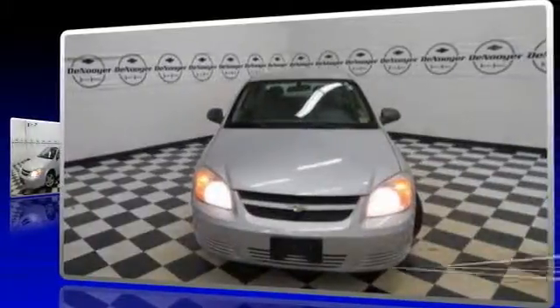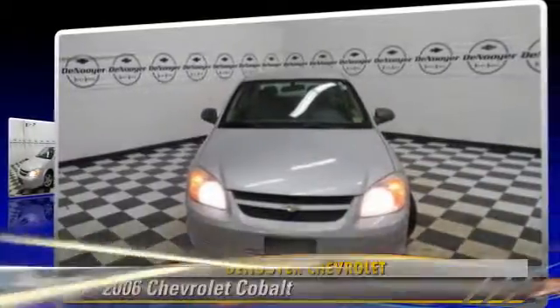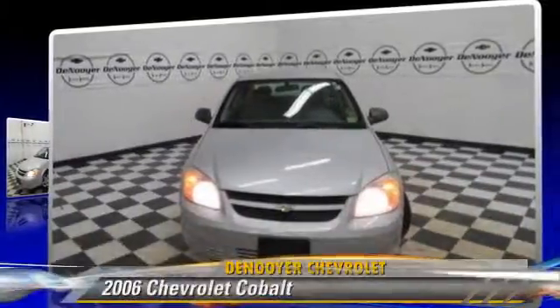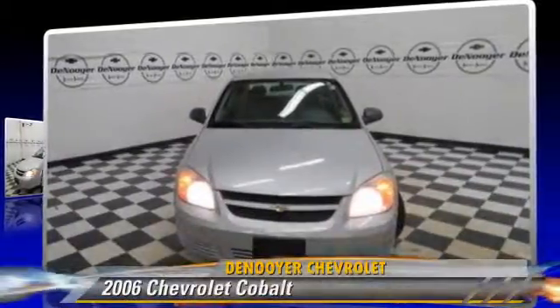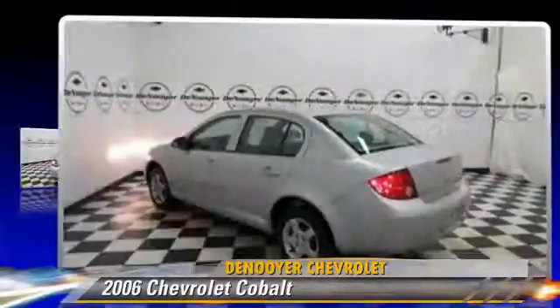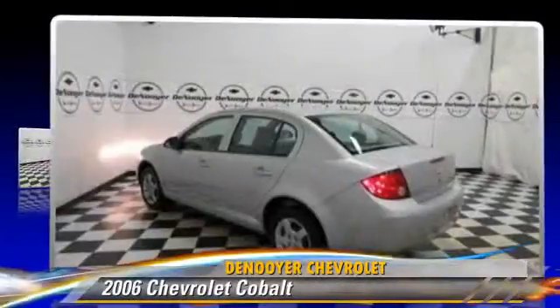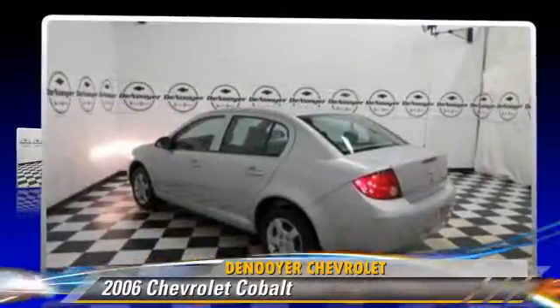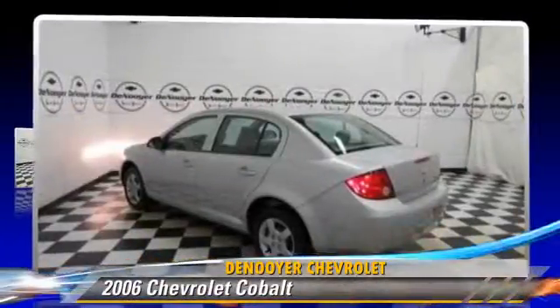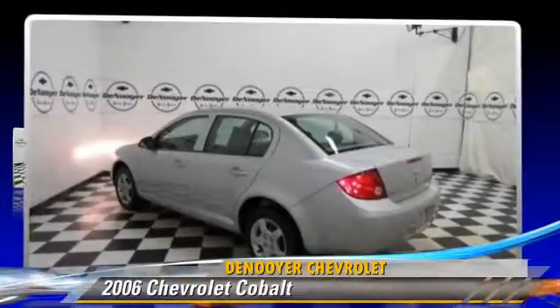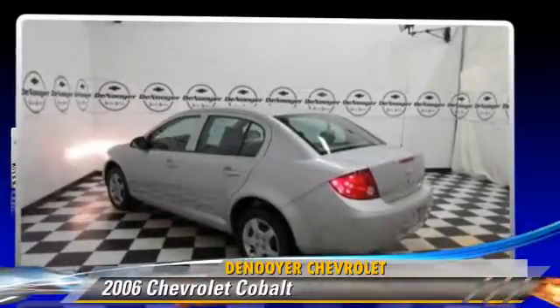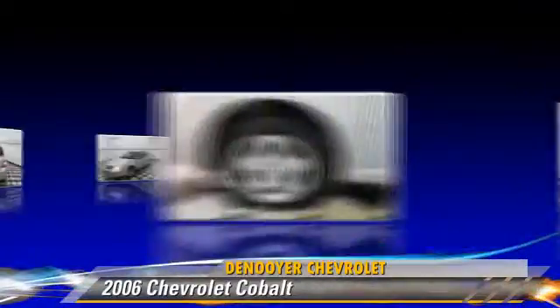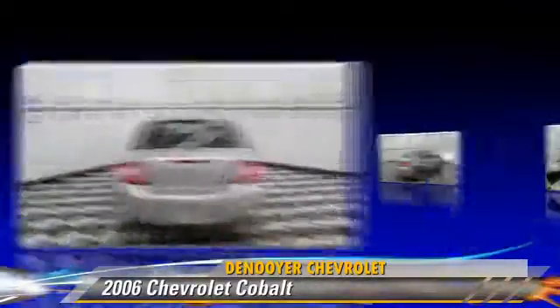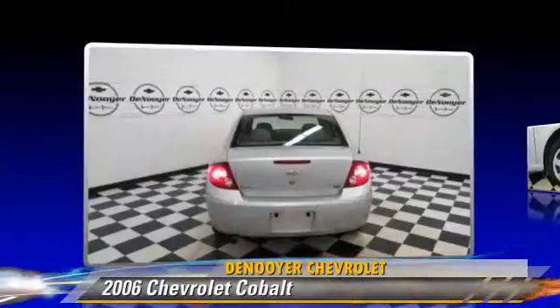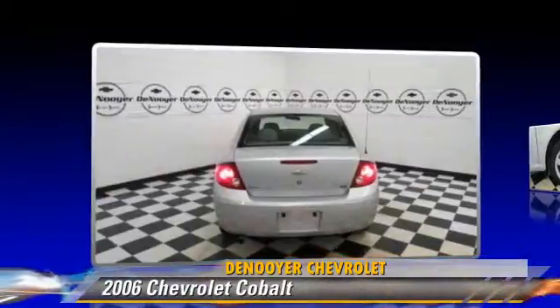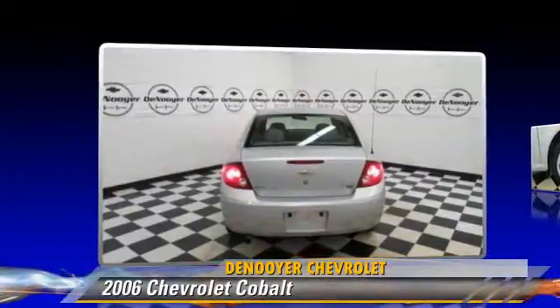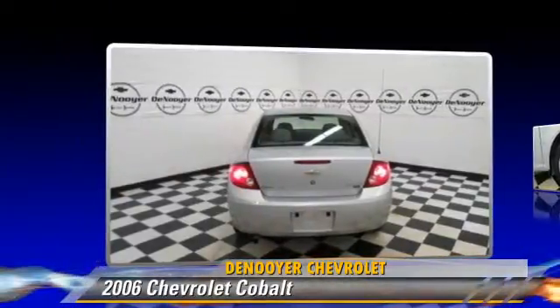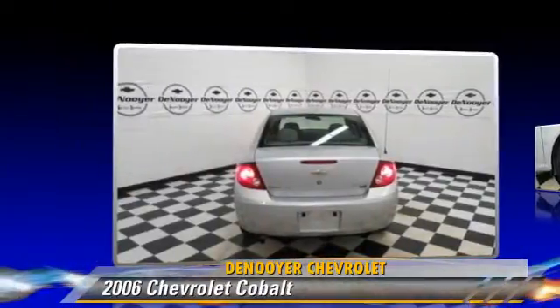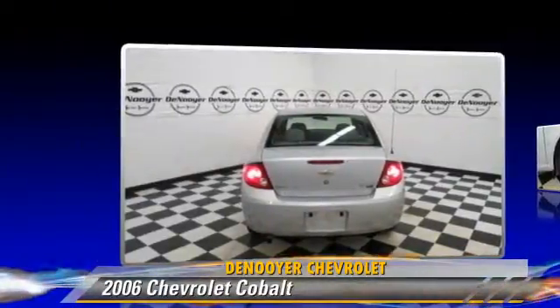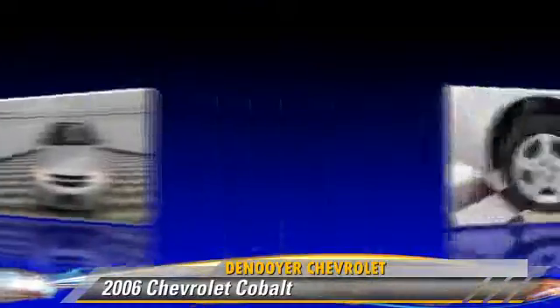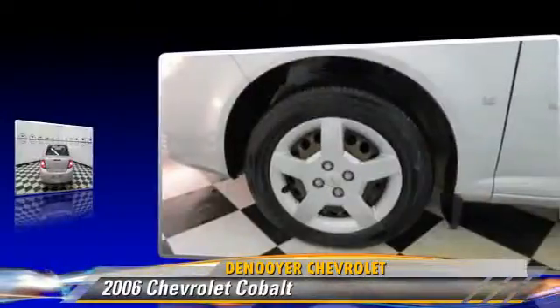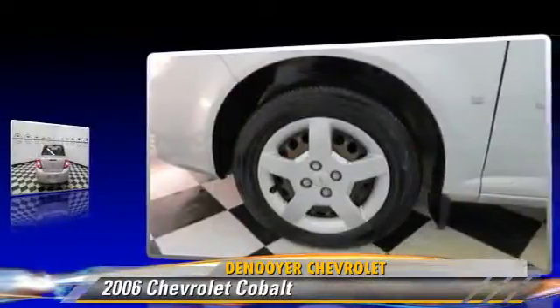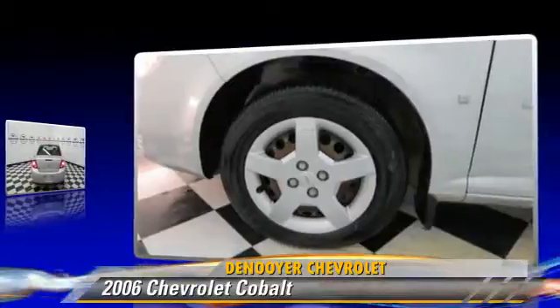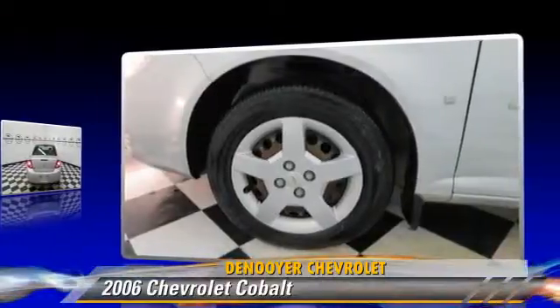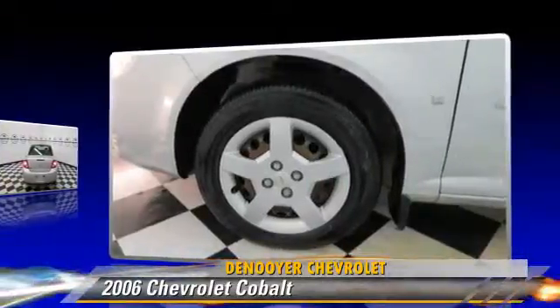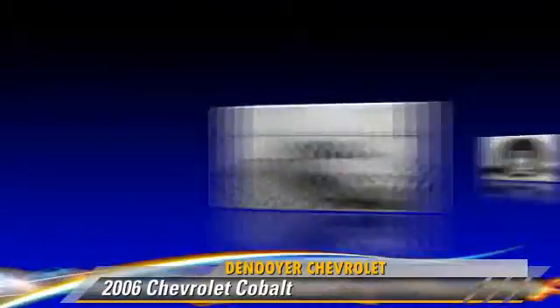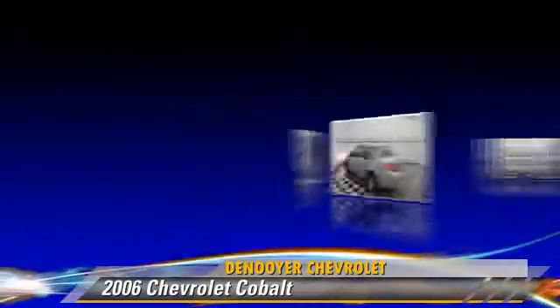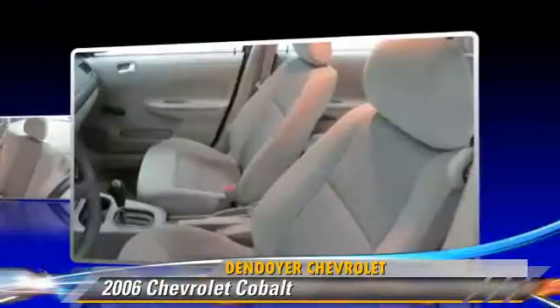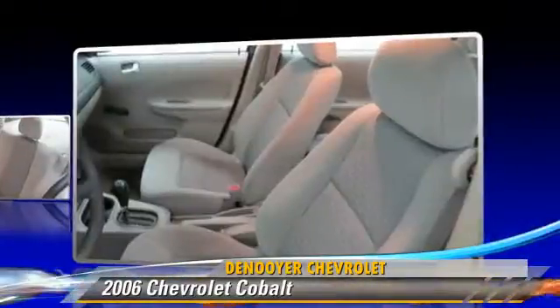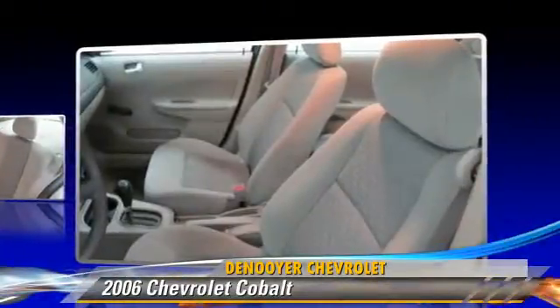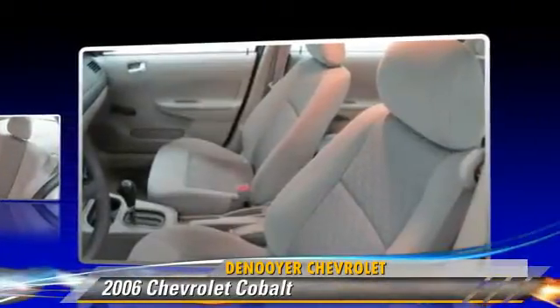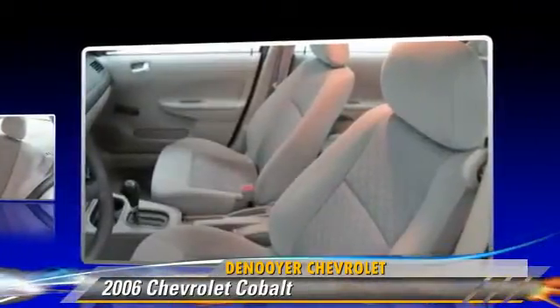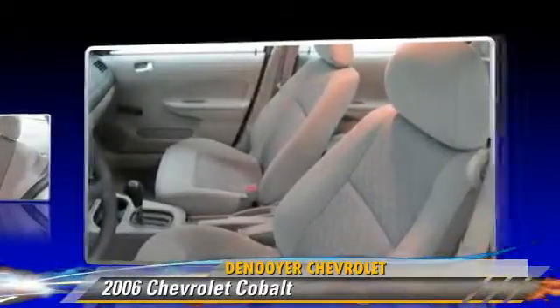The 2006 Chevrolet Cobalt, powered by a 2.2-liter four-cylinder engine, with fewer than 70,000 miles on the odometer, is well equipped.